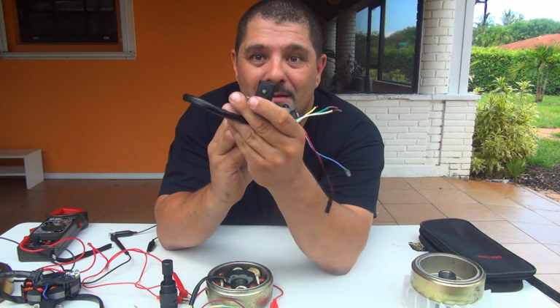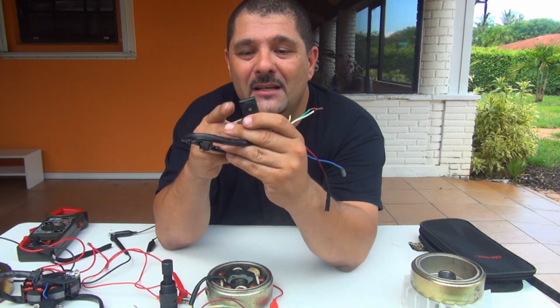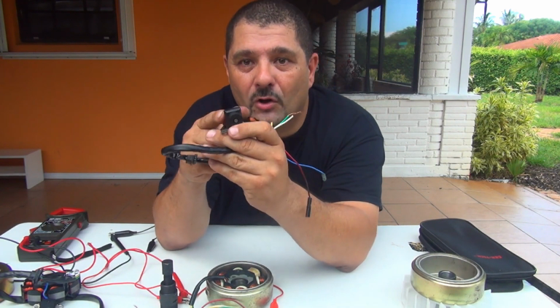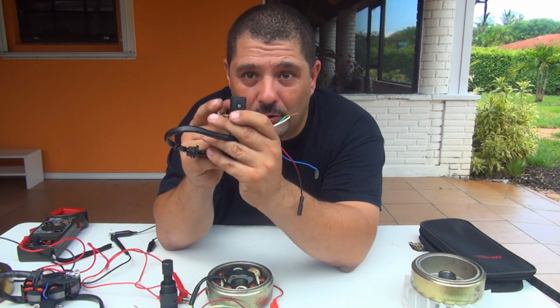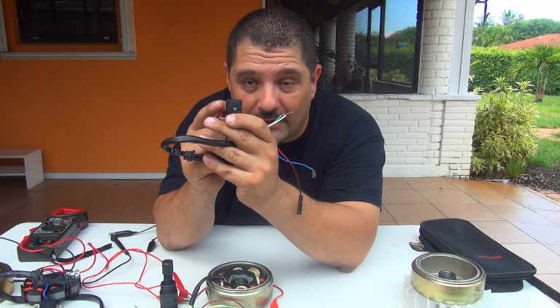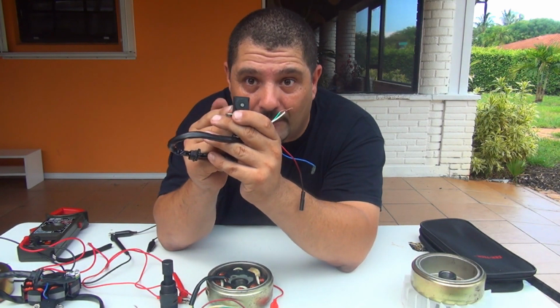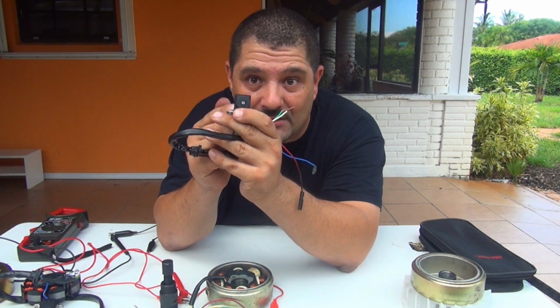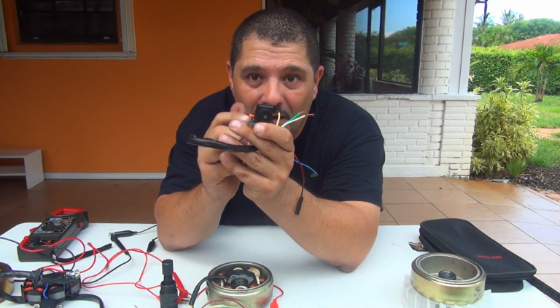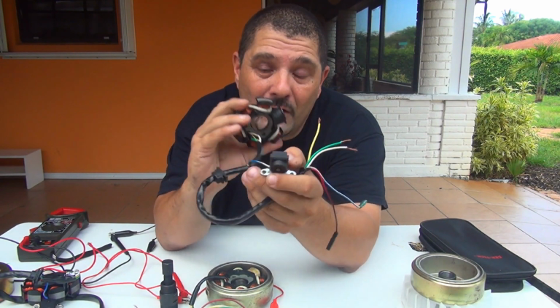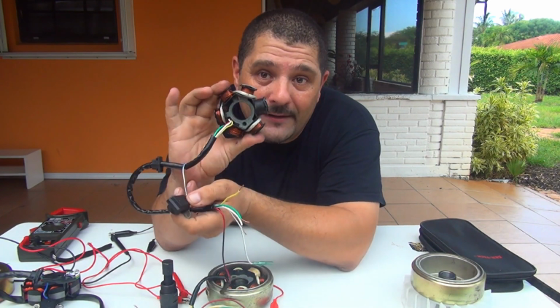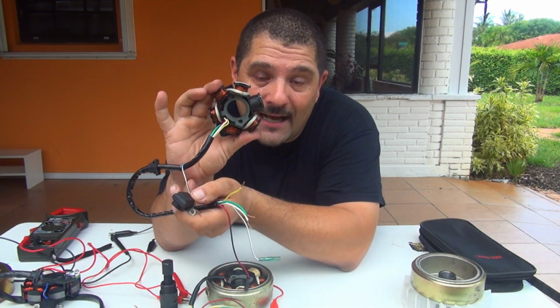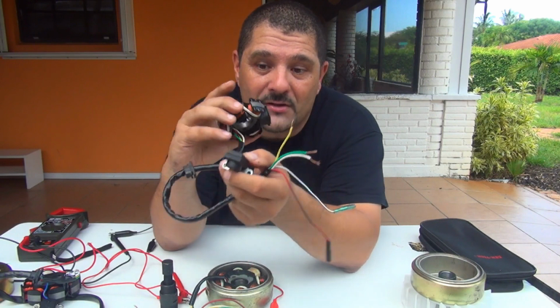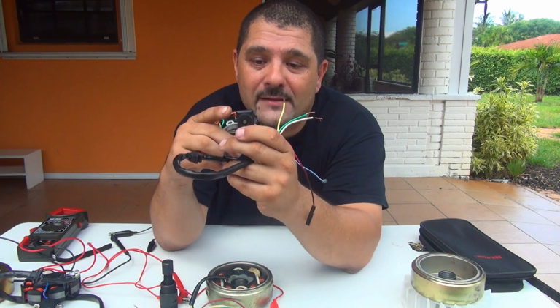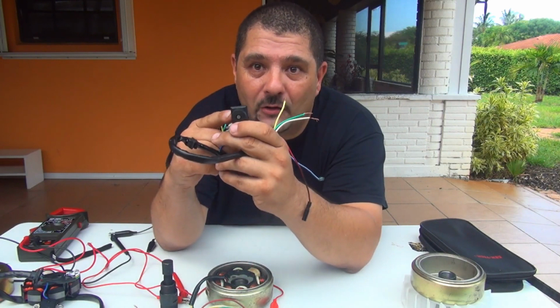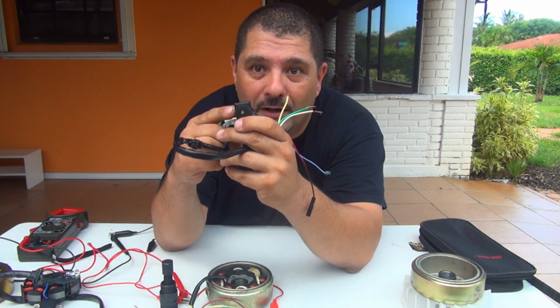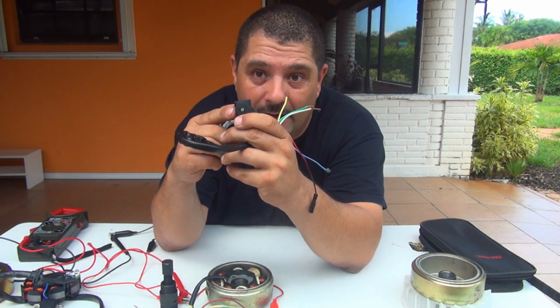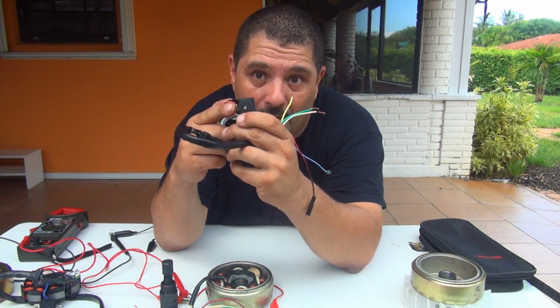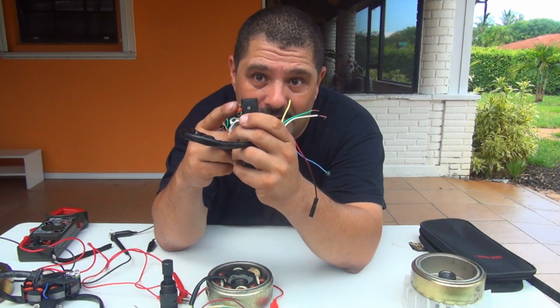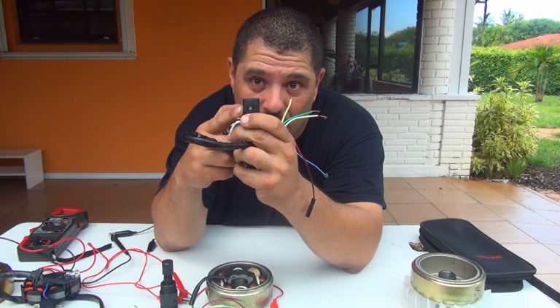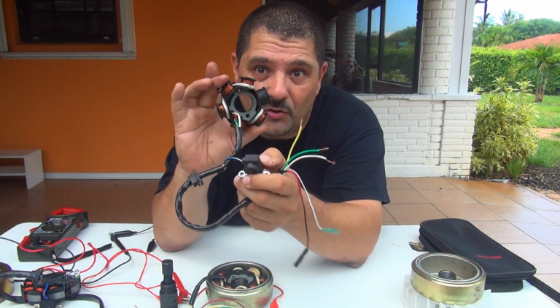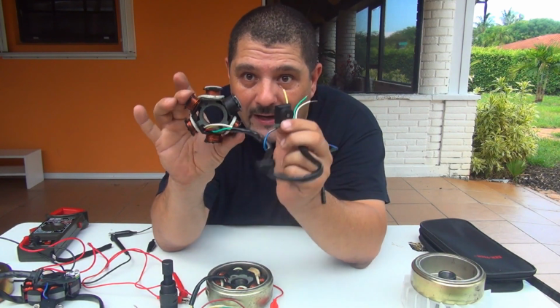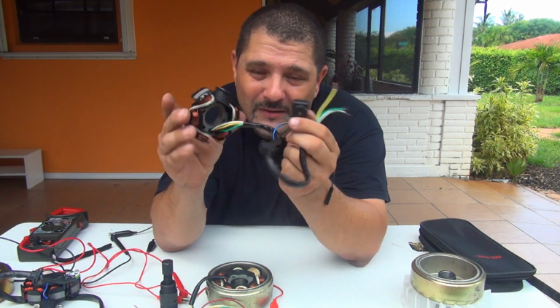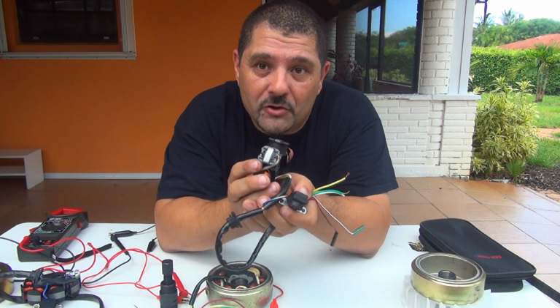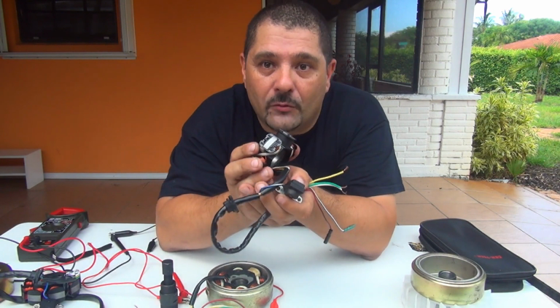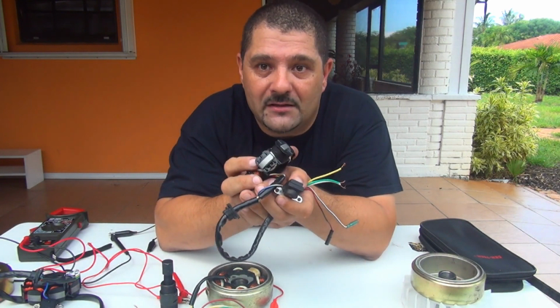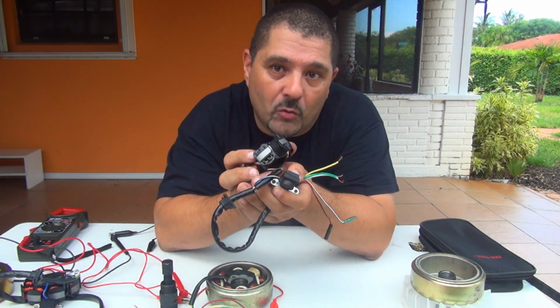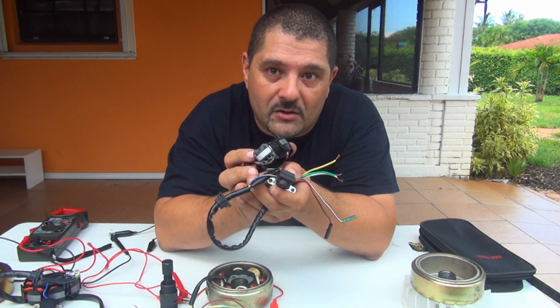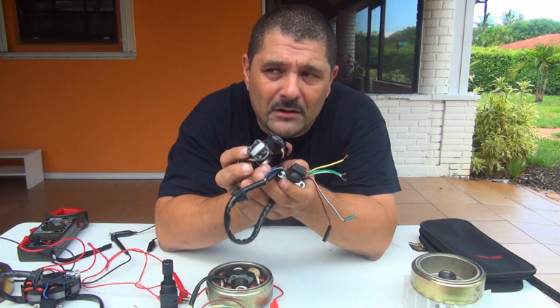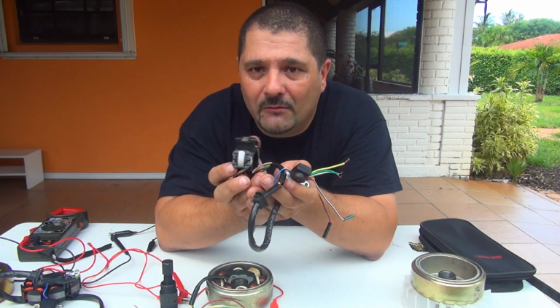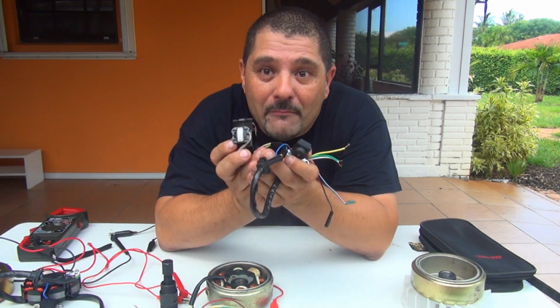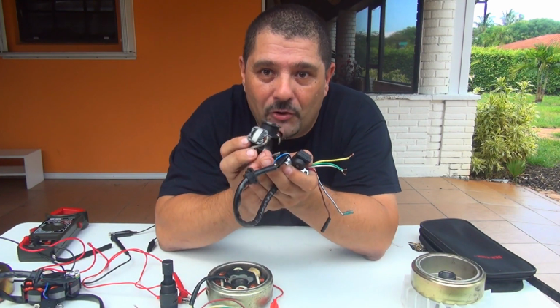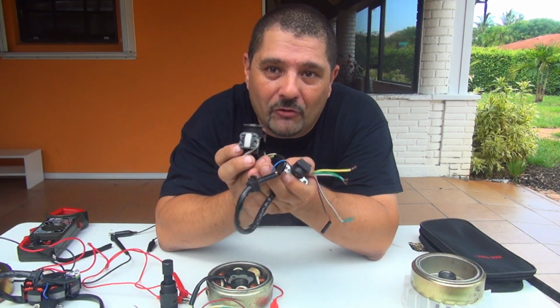The only problem is sometimes the pickup sensor is no longer good. Now you have to buy the whole stator because they will not sell you only the pickup sensor separately. Fortunately it's not really expensive for a GY6 scooter — maybe maximum $30 to $40.